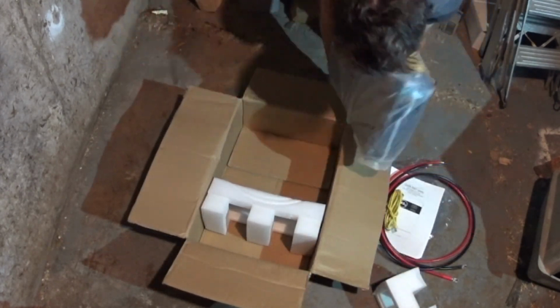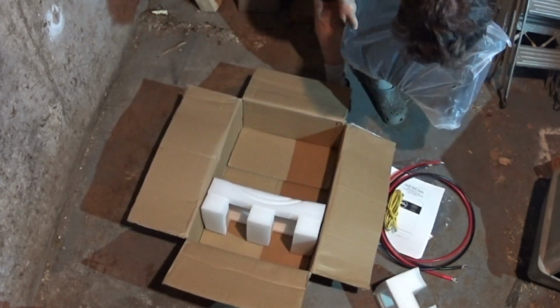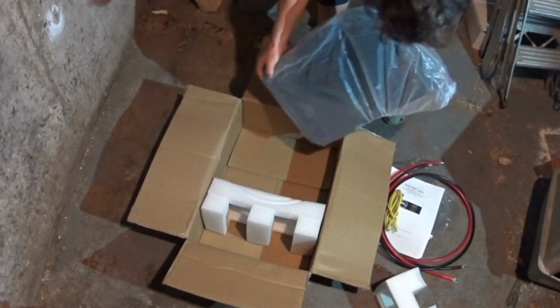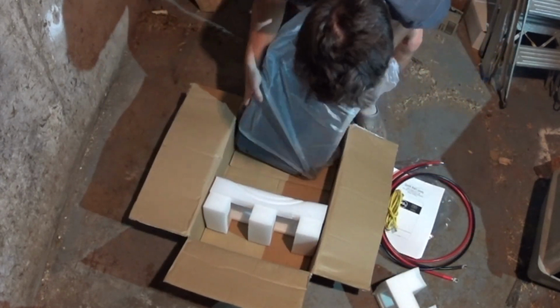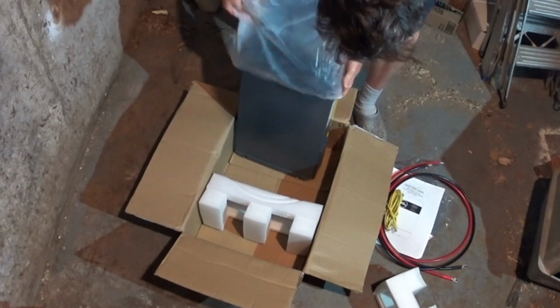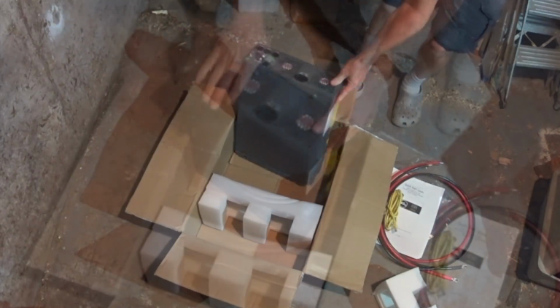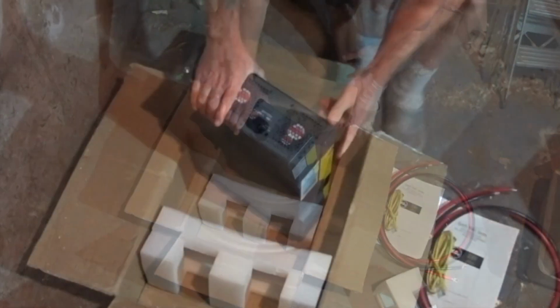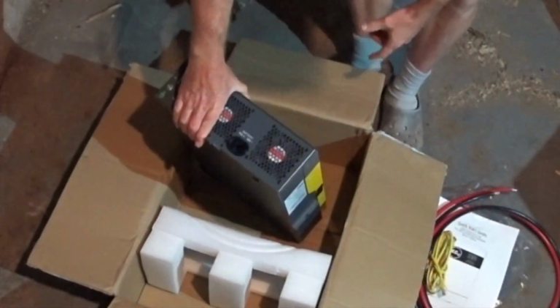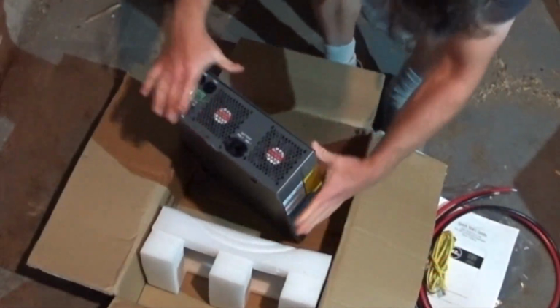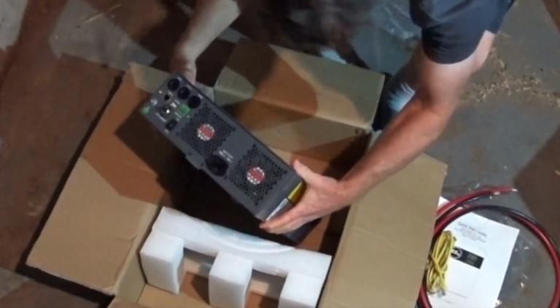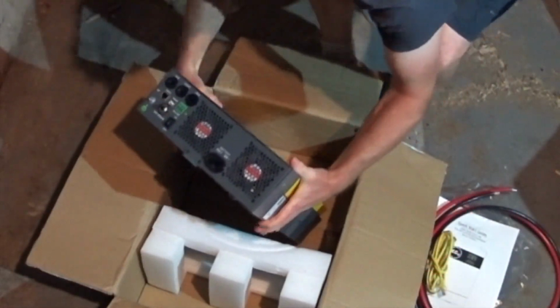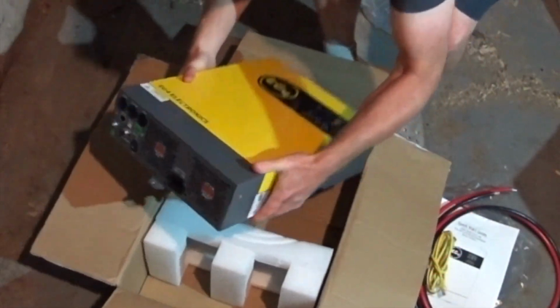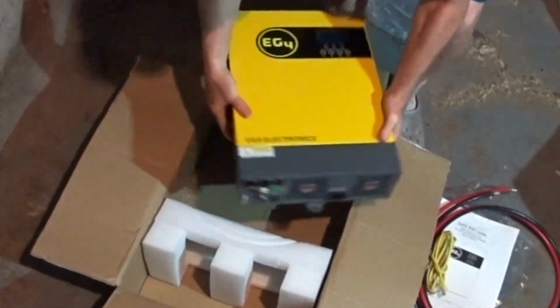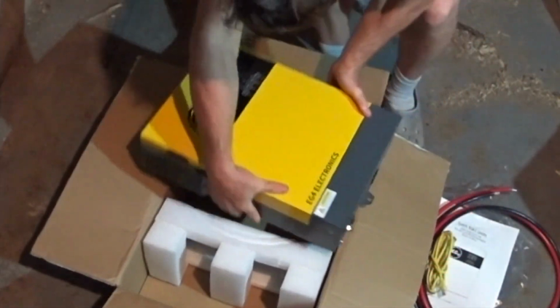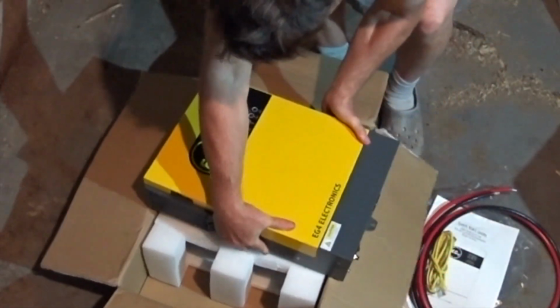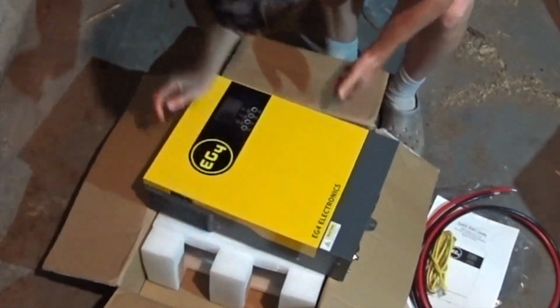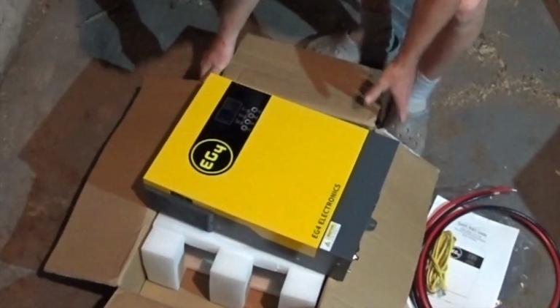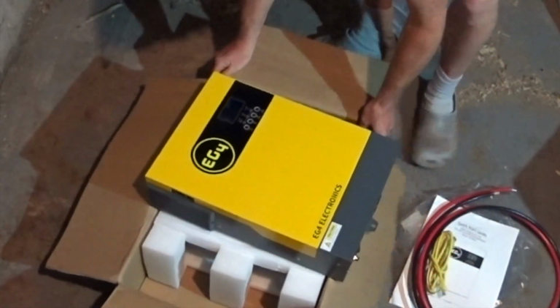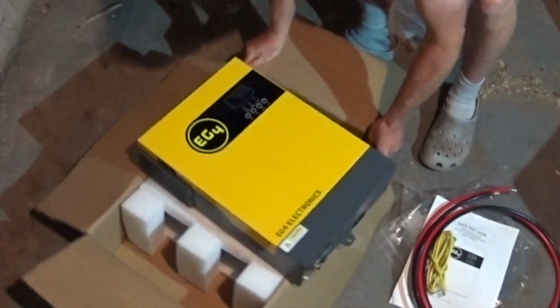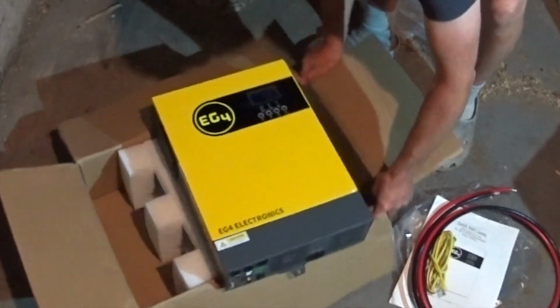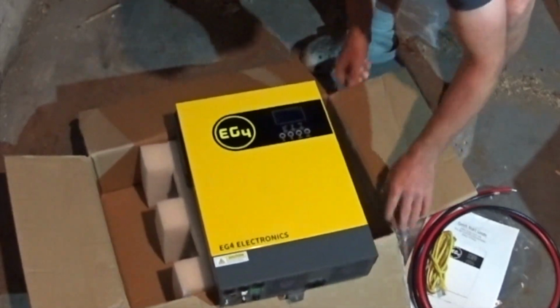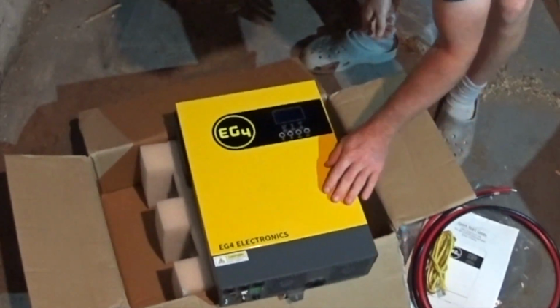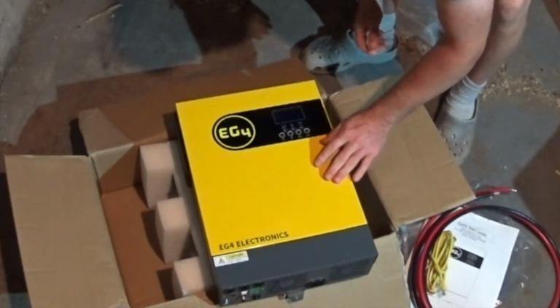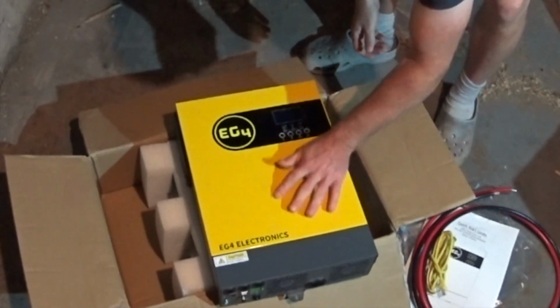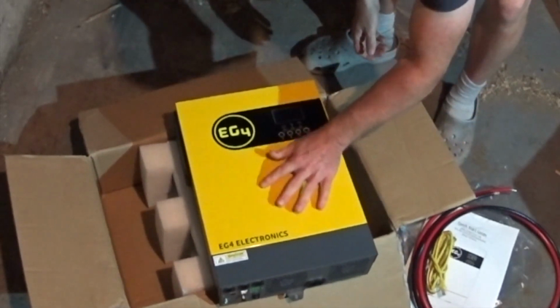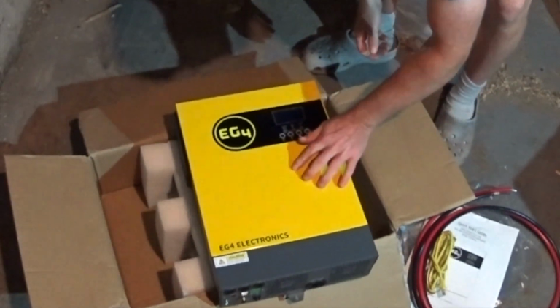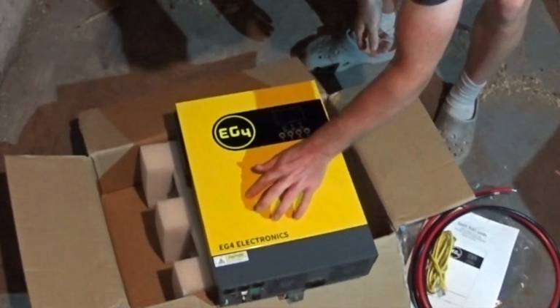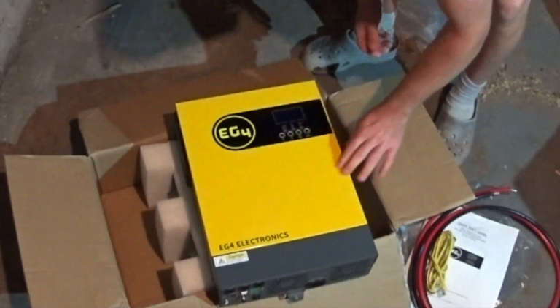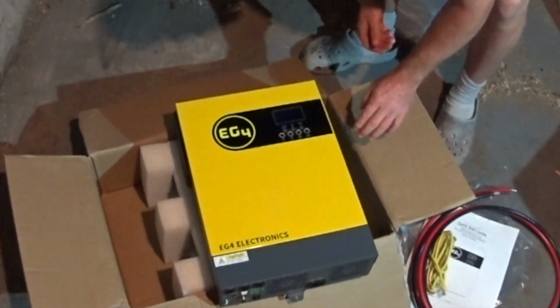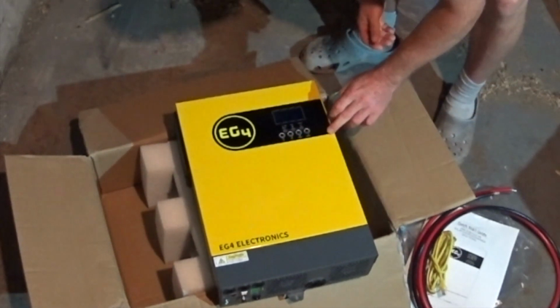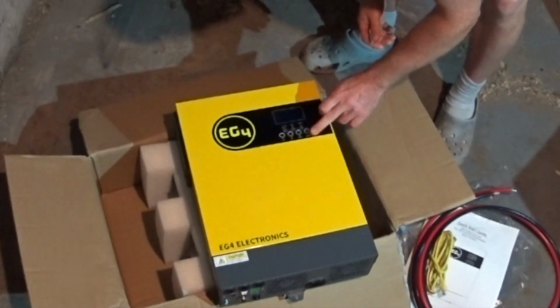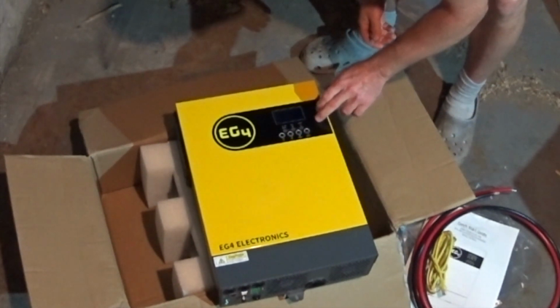This is my second unit, and I do intend to put this in parallel to have a total of 6,000 watts on two different leads in the box.